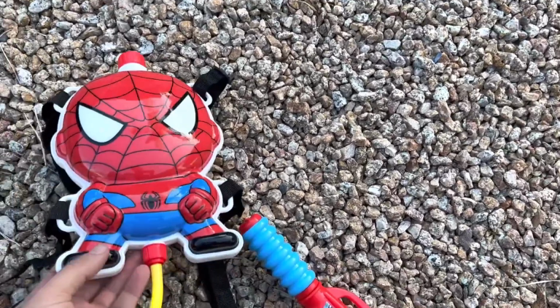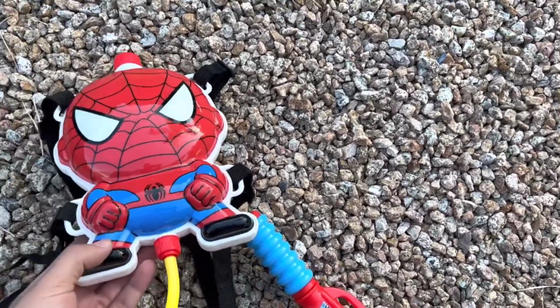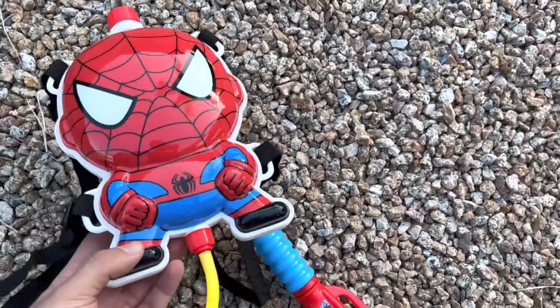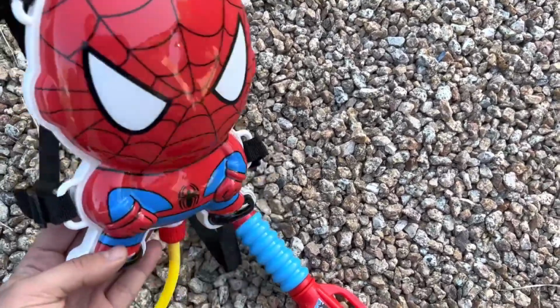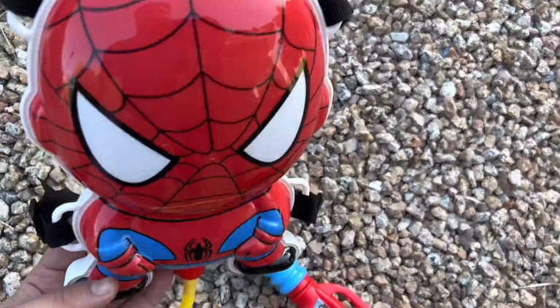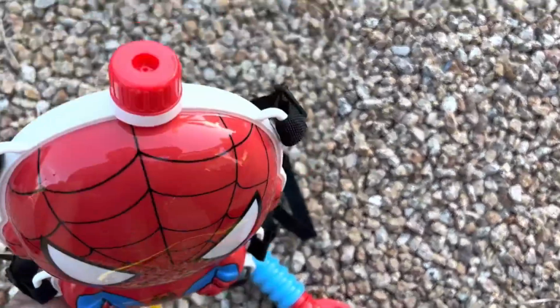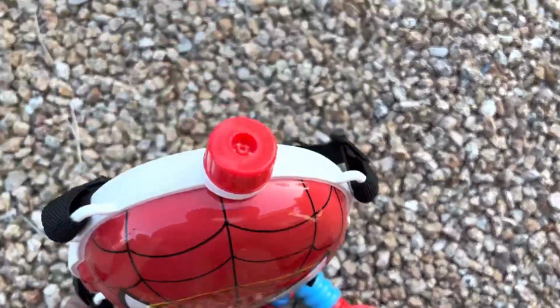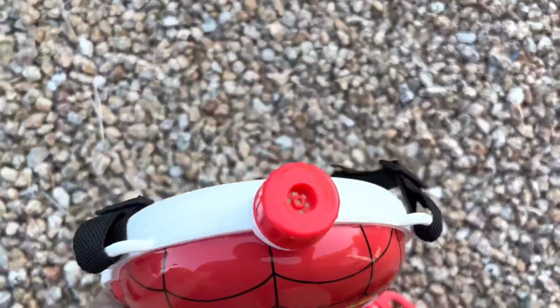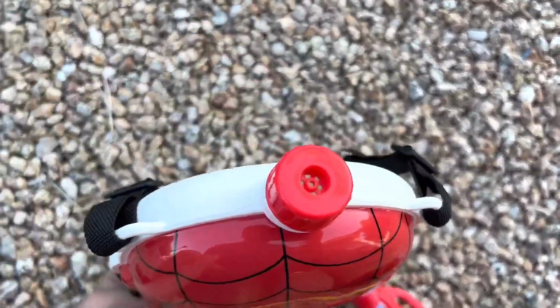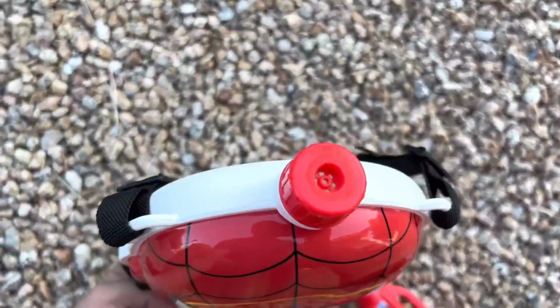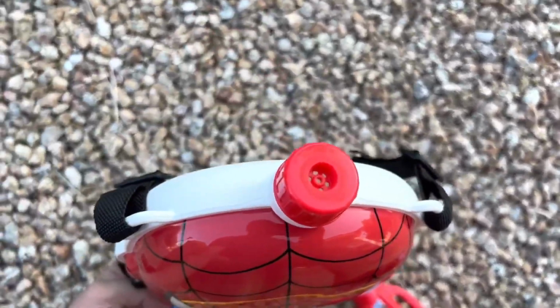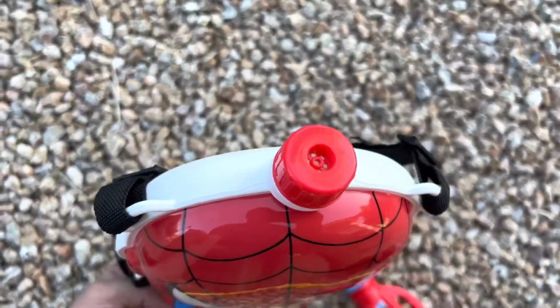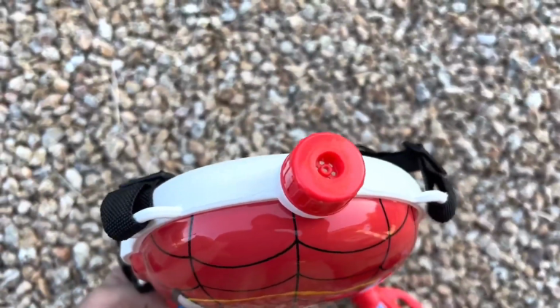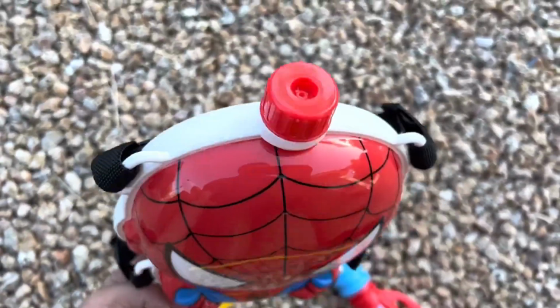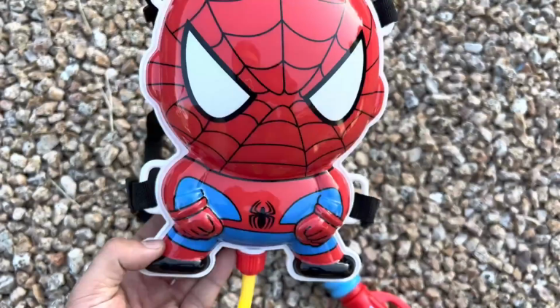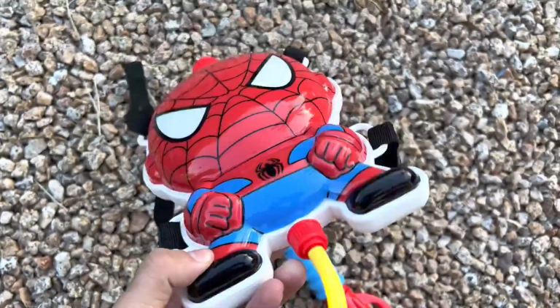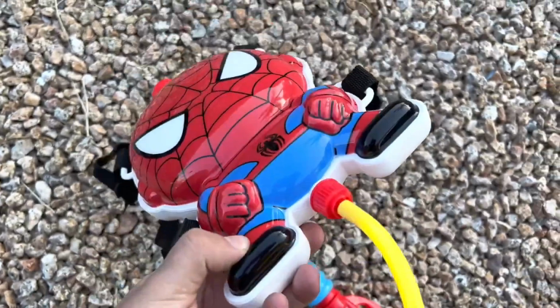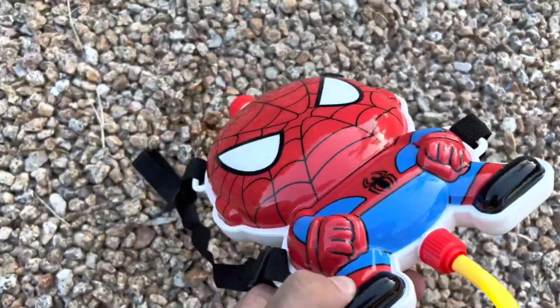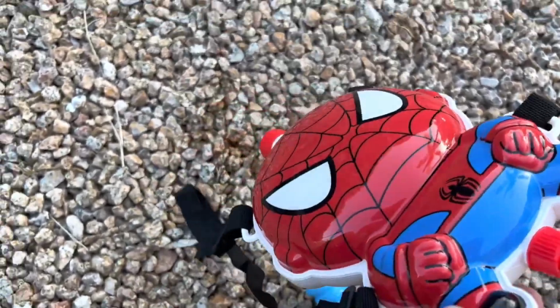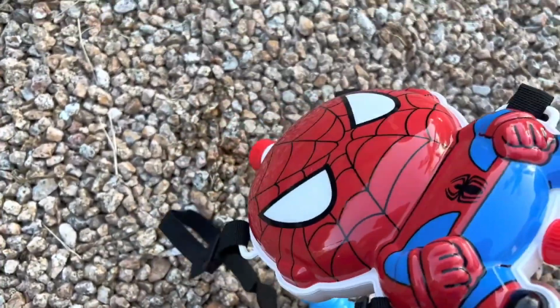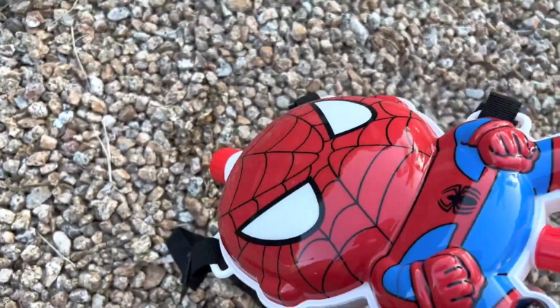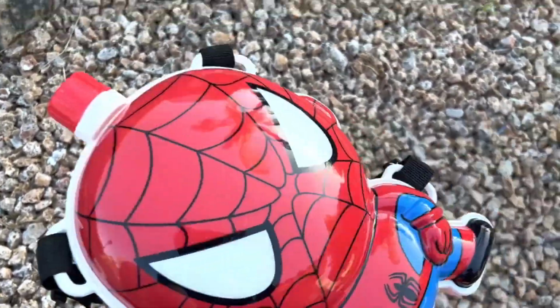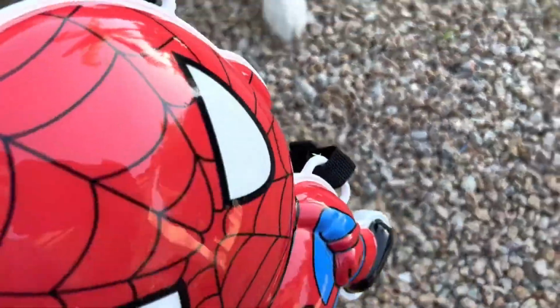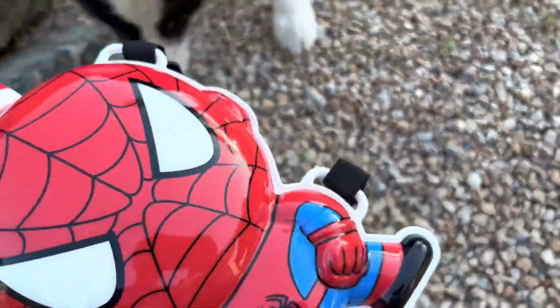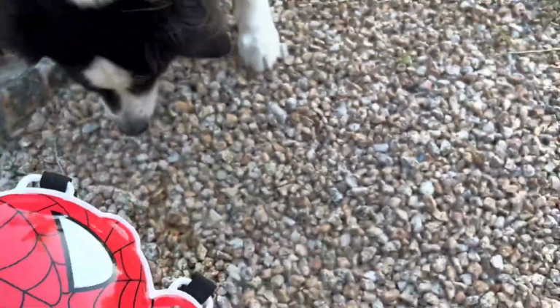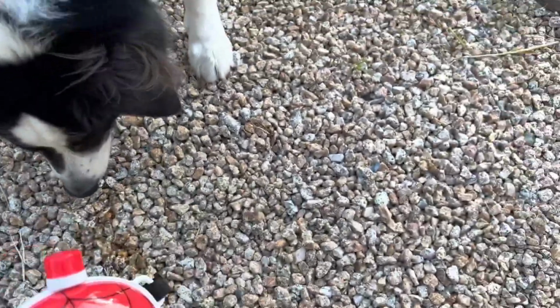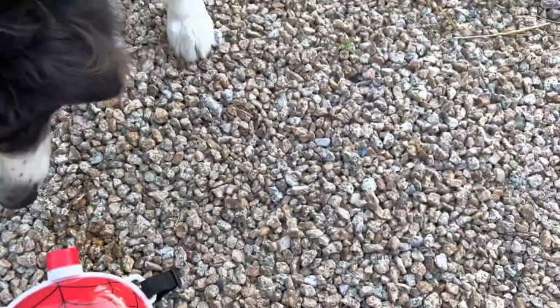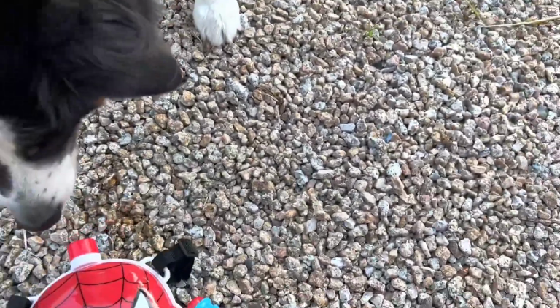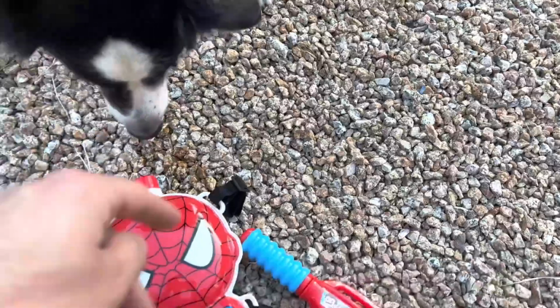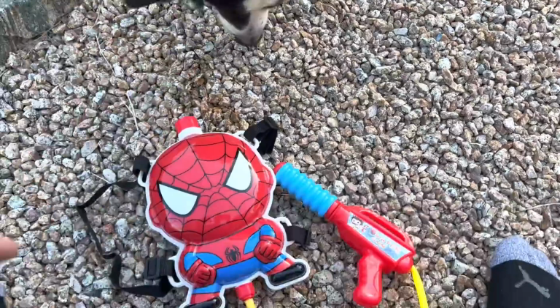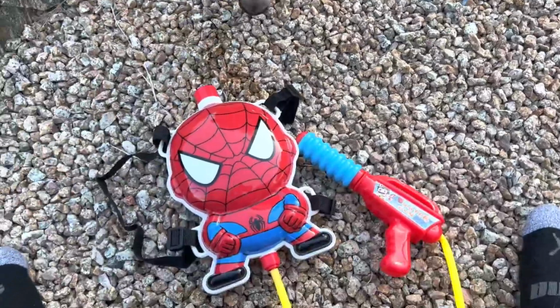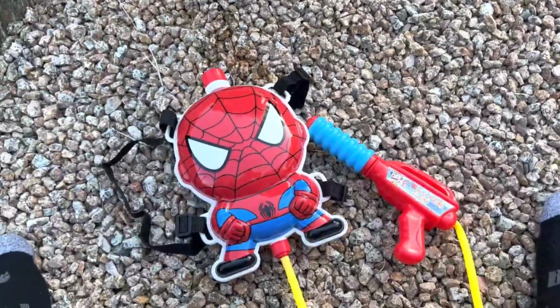There's no leakage at the top — there are some holes so if you want to just drain out some water you can too. Yeah, it works great. Thank you.